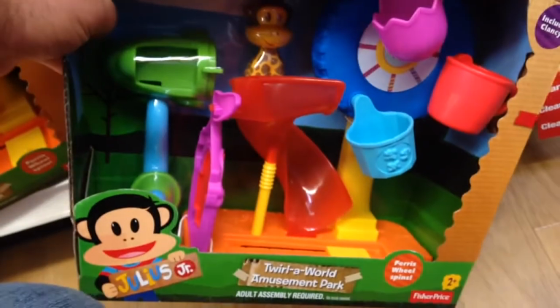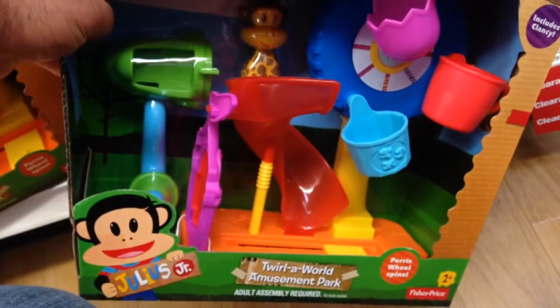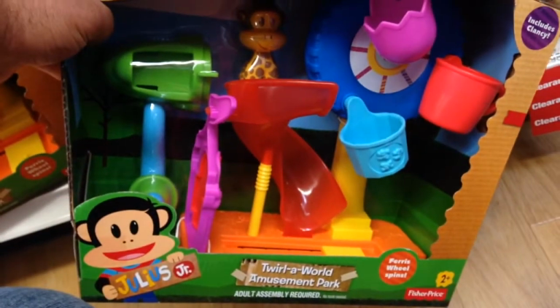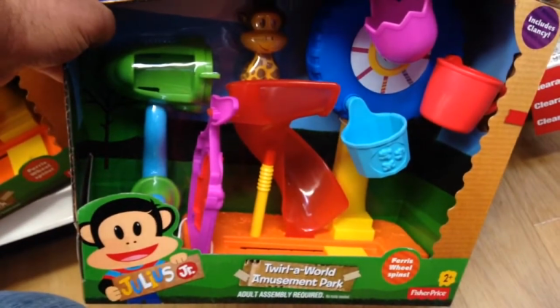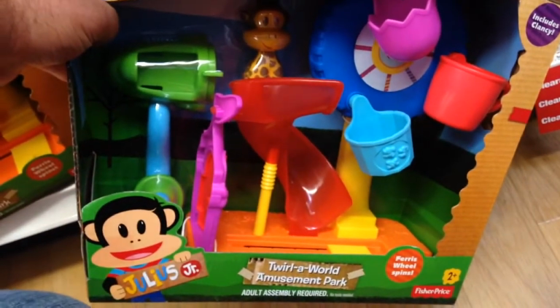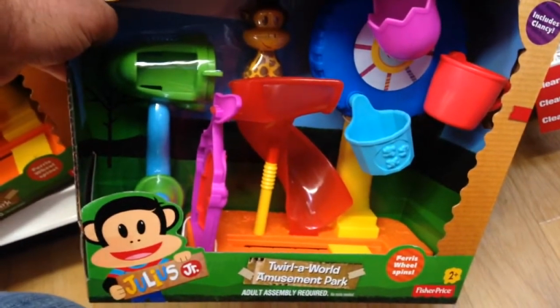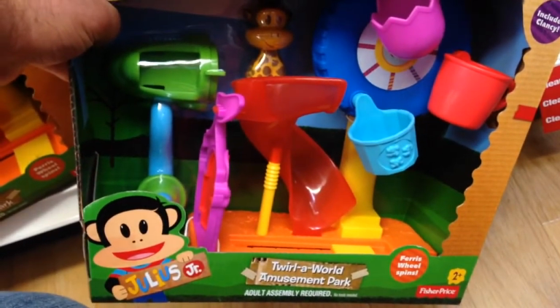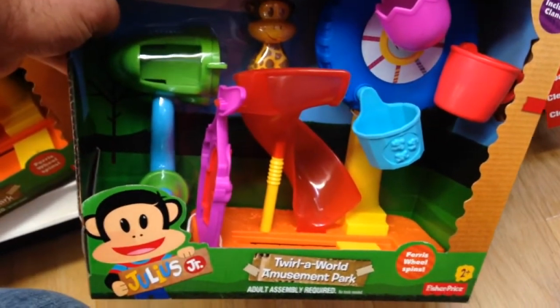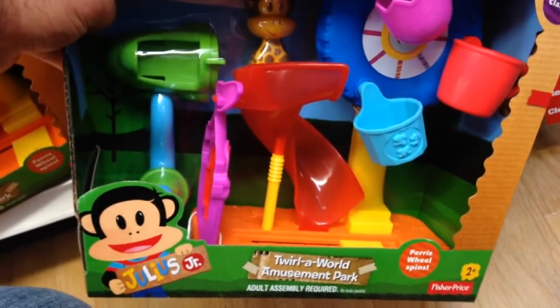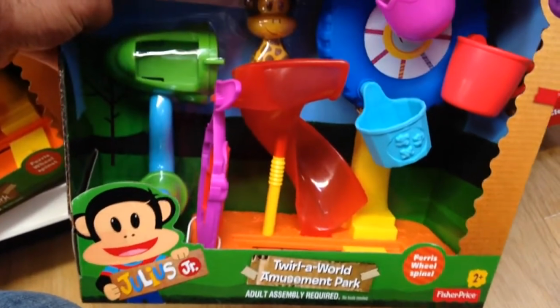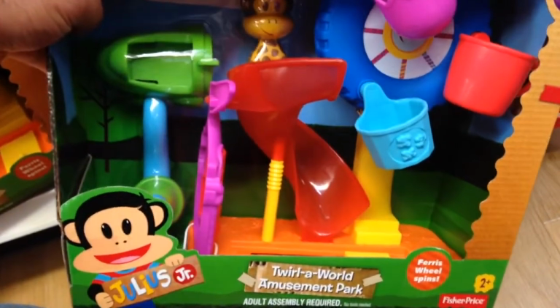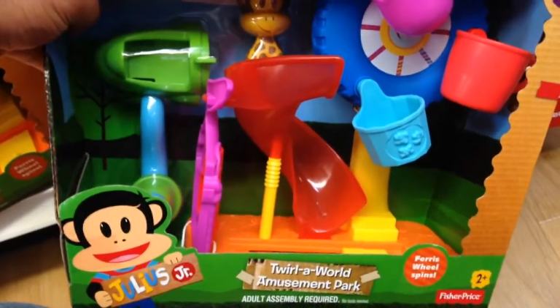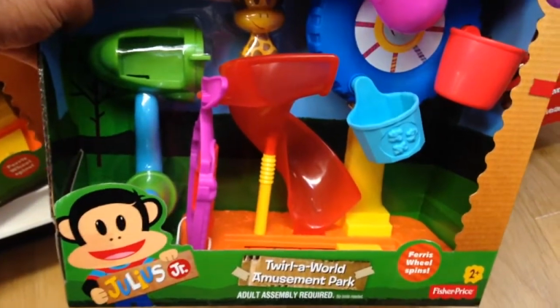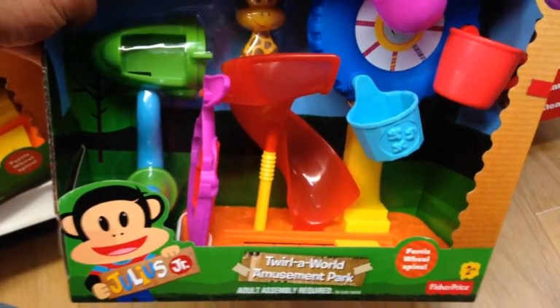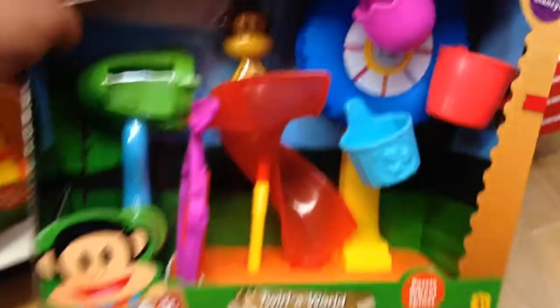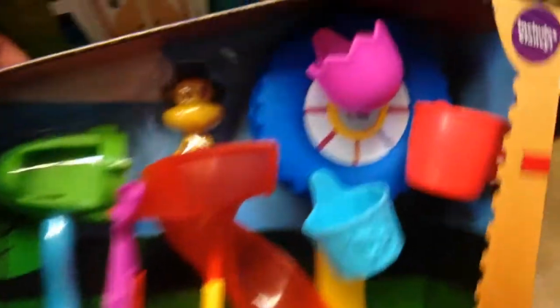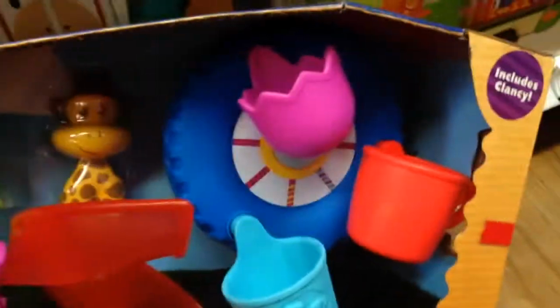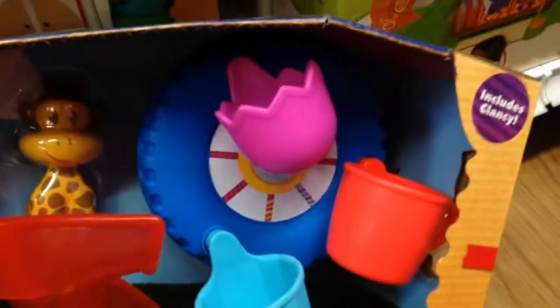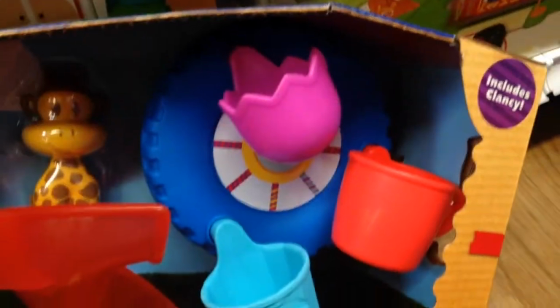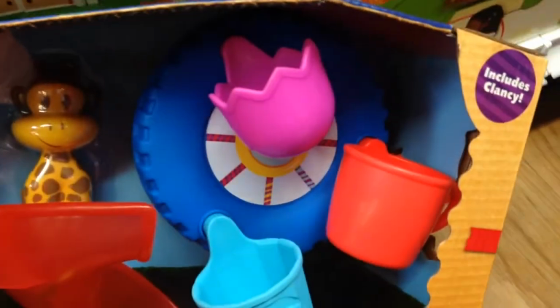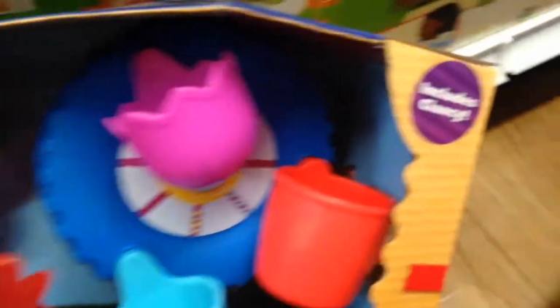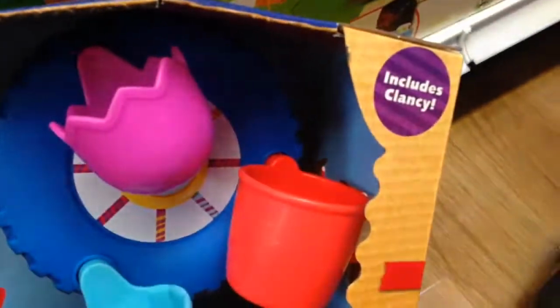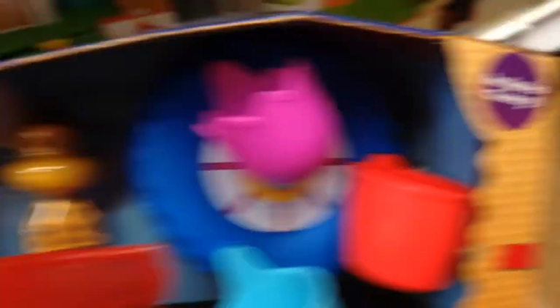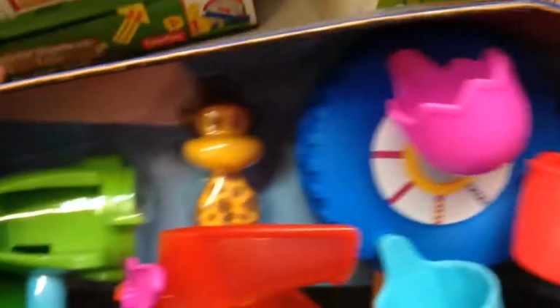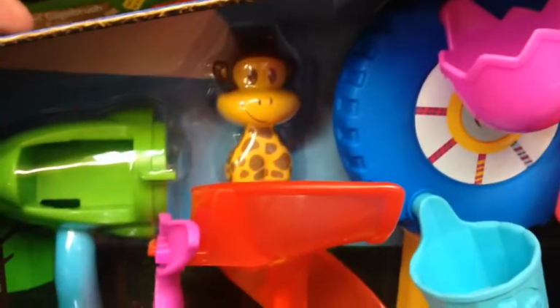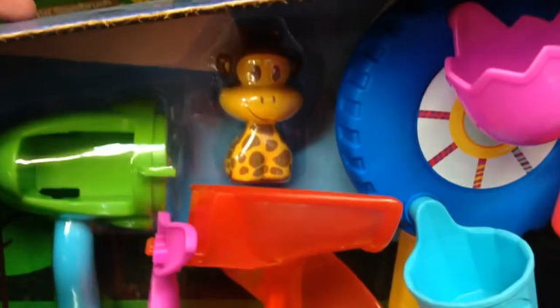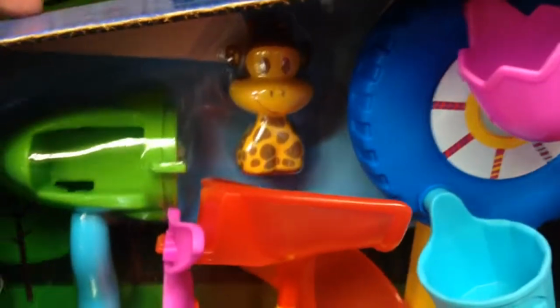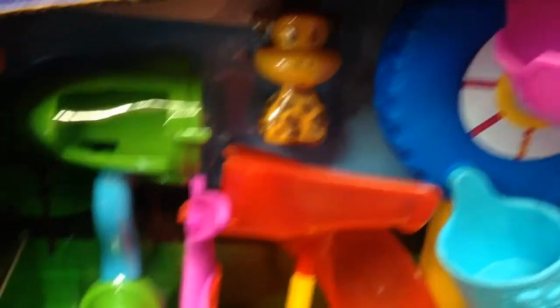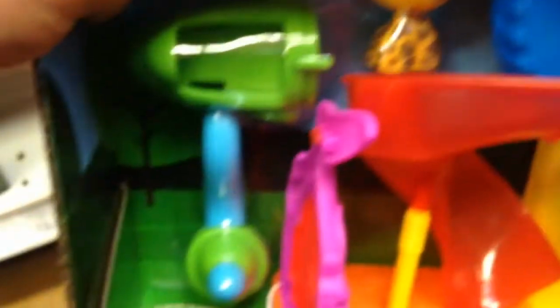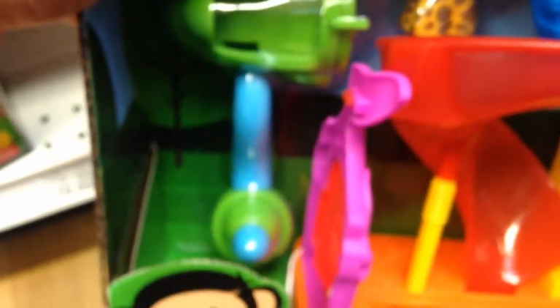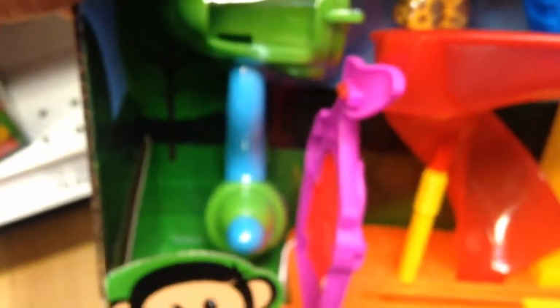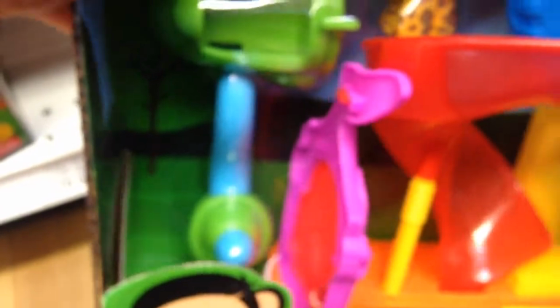This is so cool. This is Tour of the World Amusement Park from Julius Jr. You have the Ferris wheel here. It includes Clancy's — you can see all the way back there. You've got the little rocket ride.